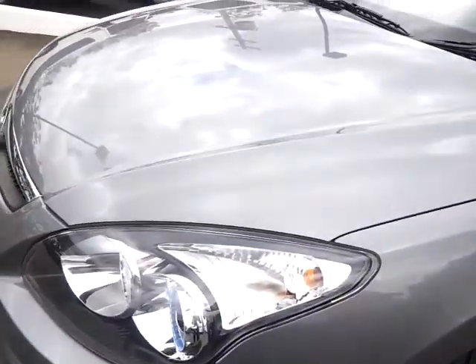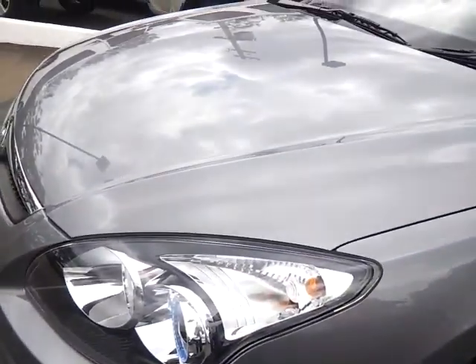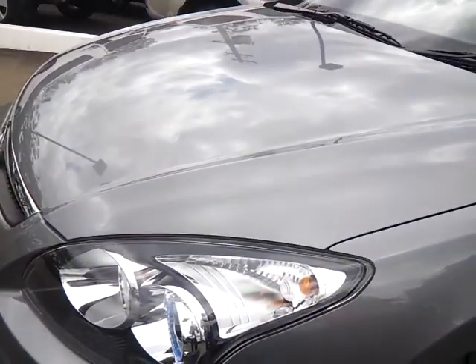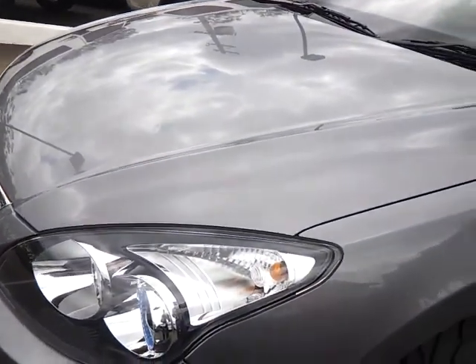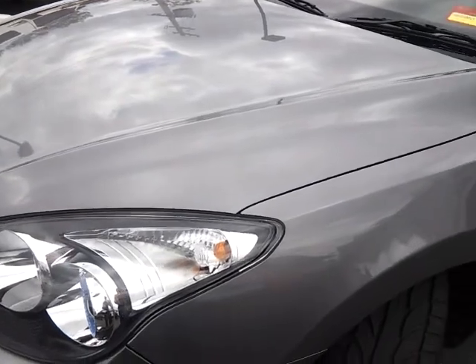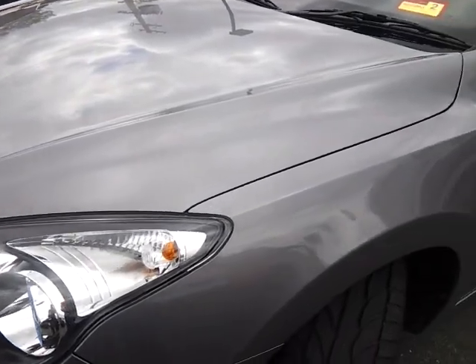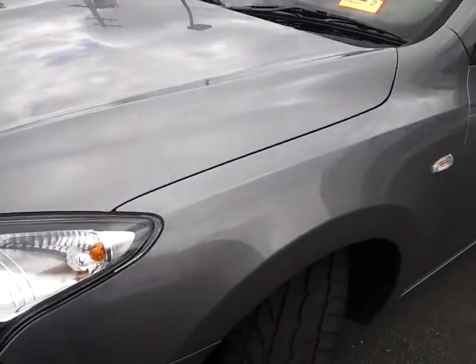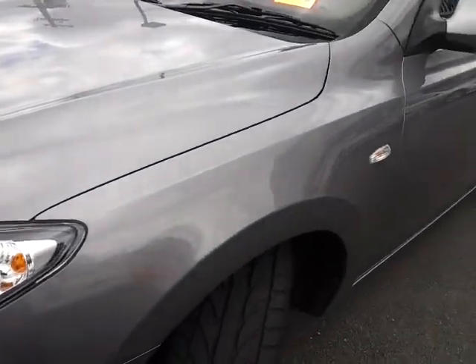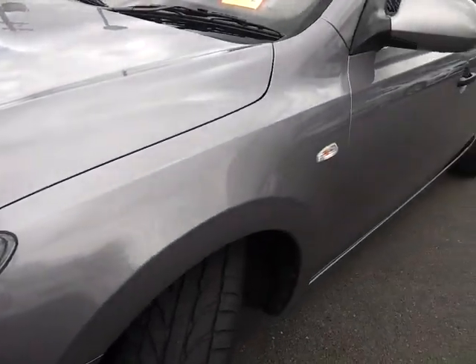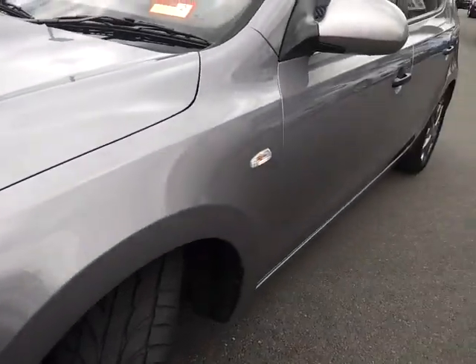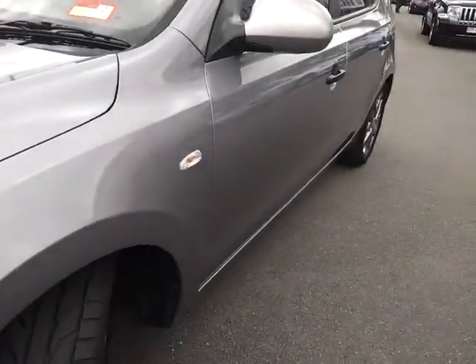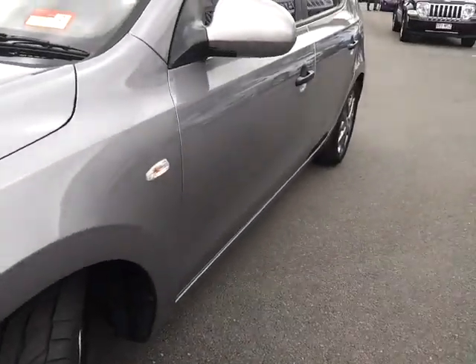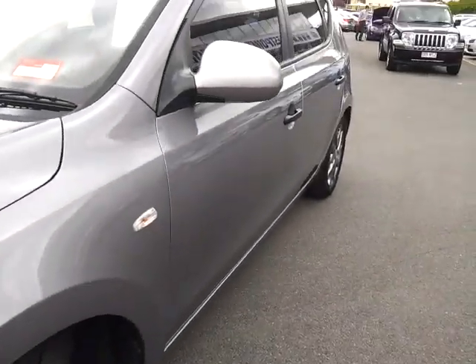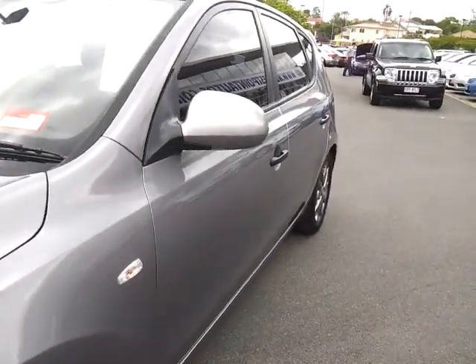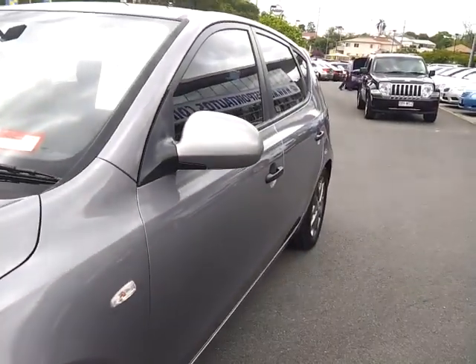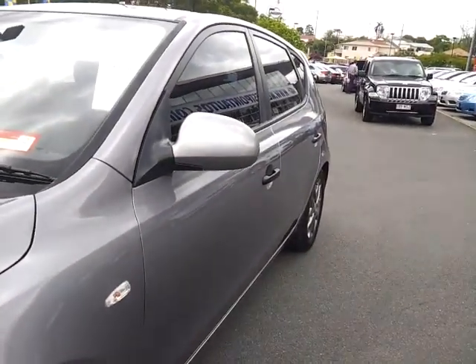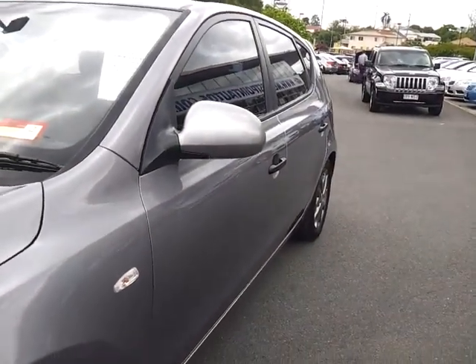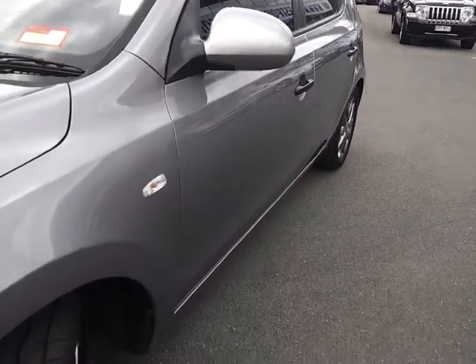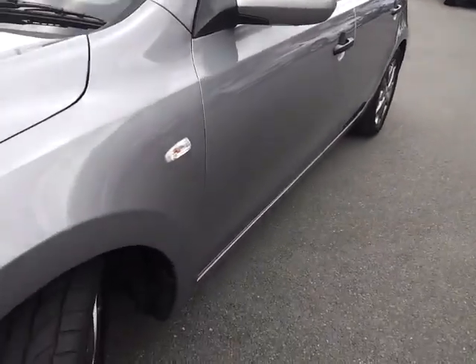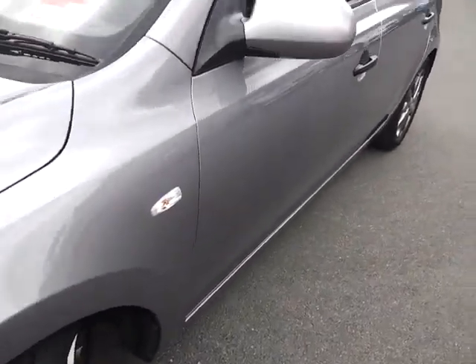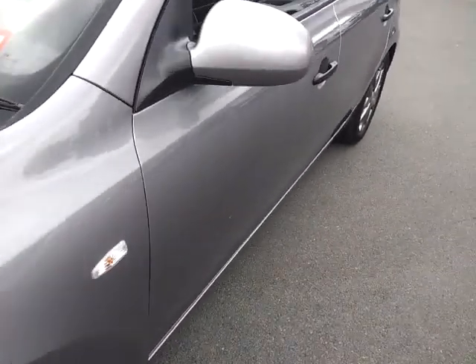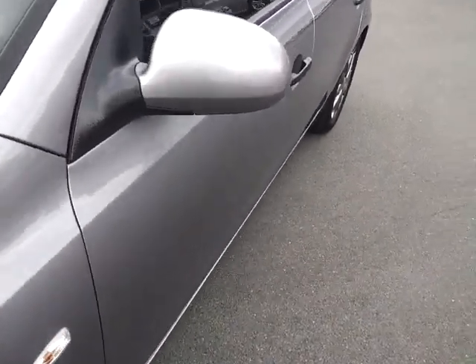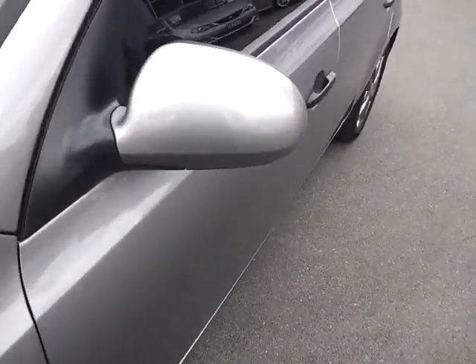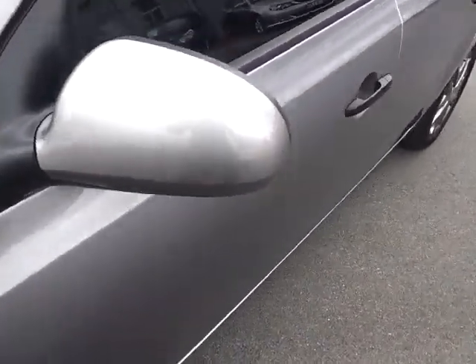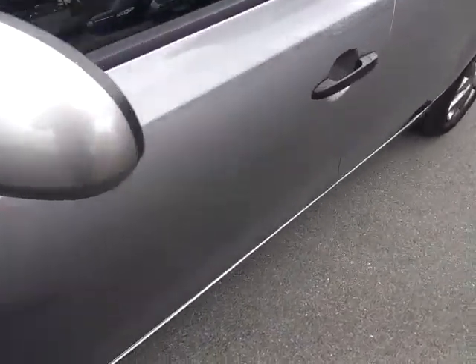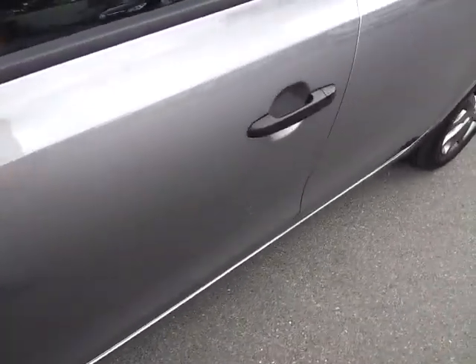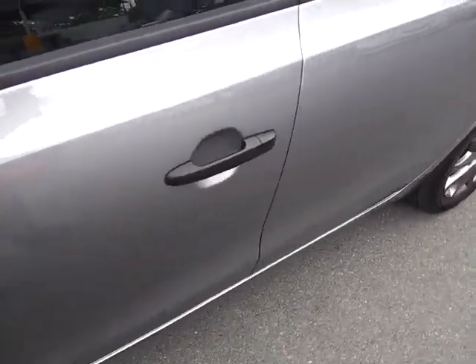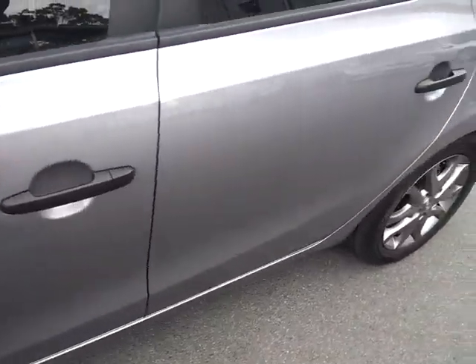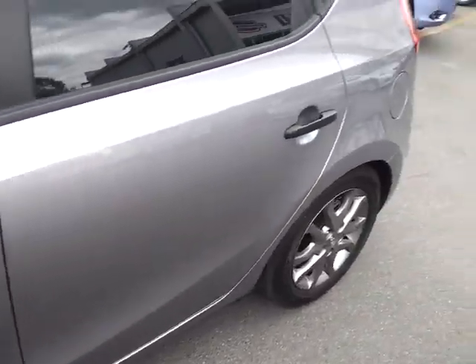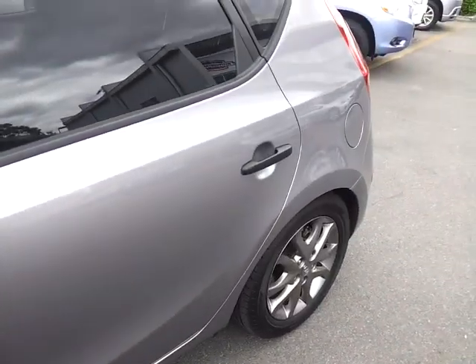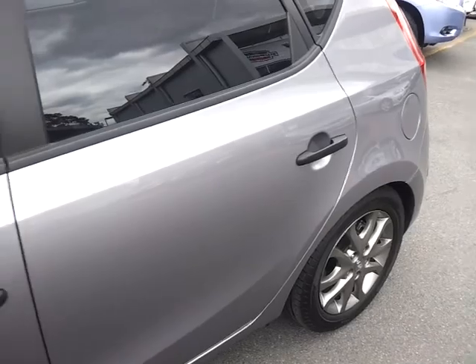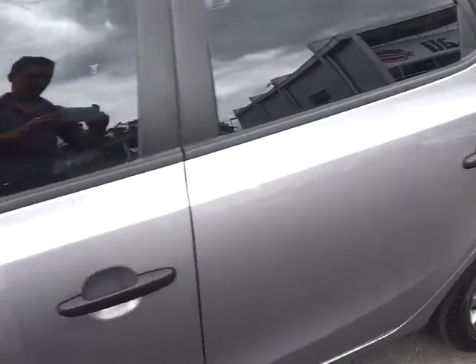Looking at the bonnet, as you can see, no dents or scratches or anything like that. Coming down the passenger side — incredibly straight — and no paint imperfections or anything like that down the side here.